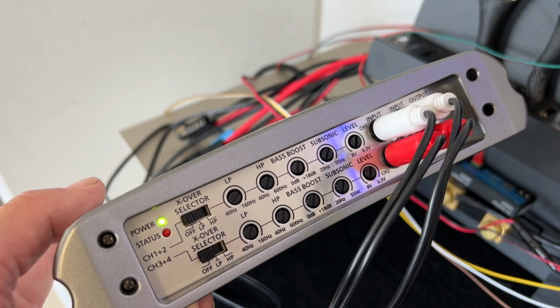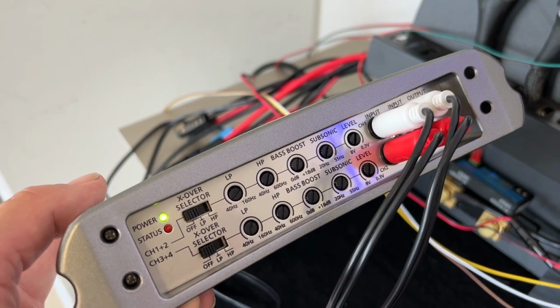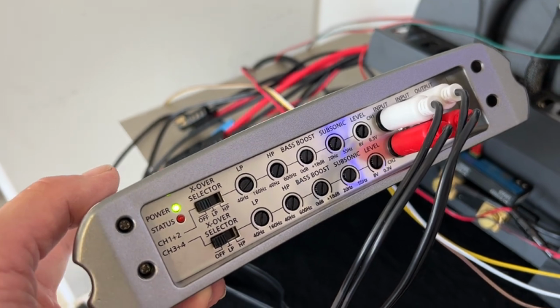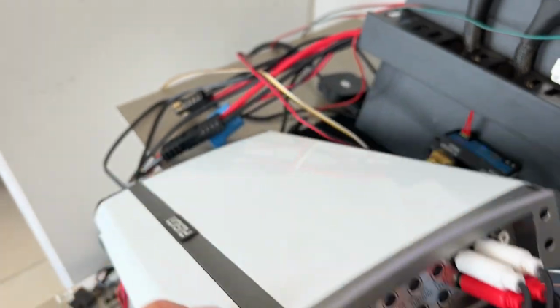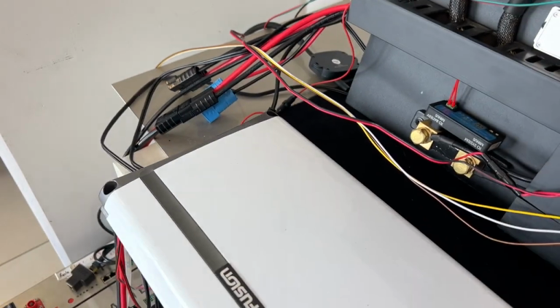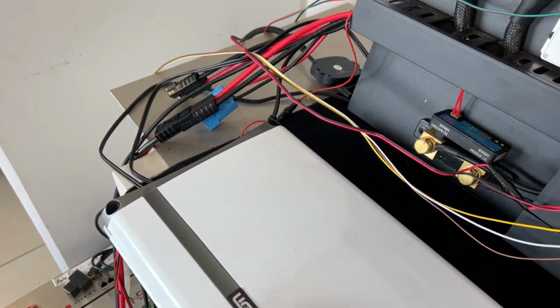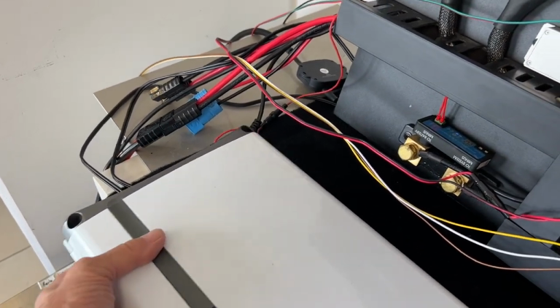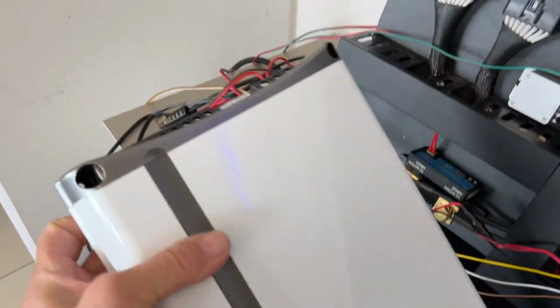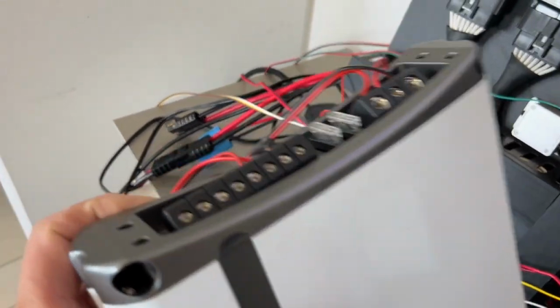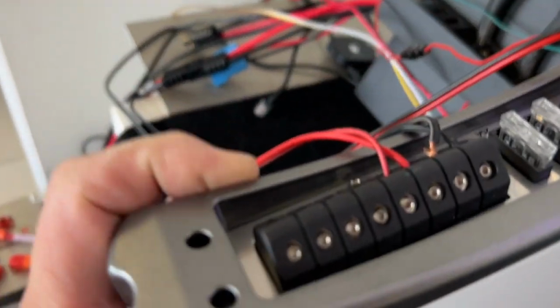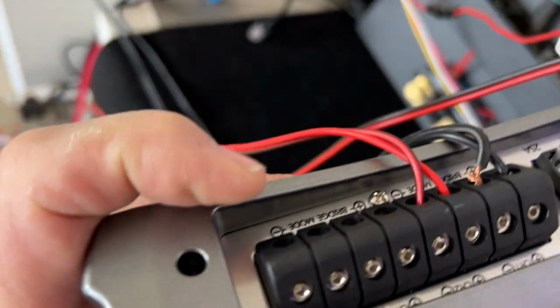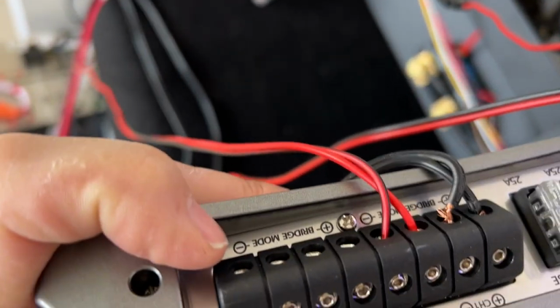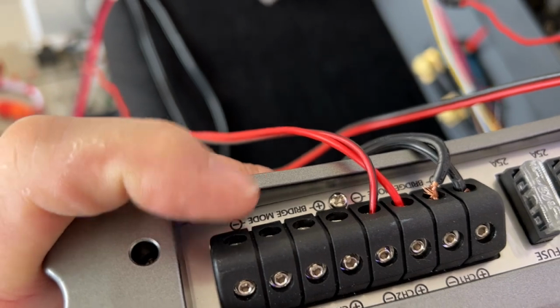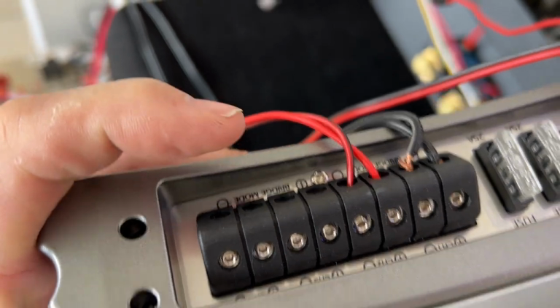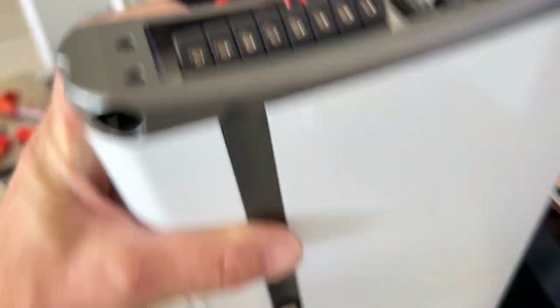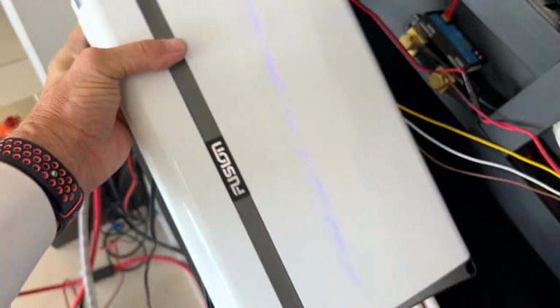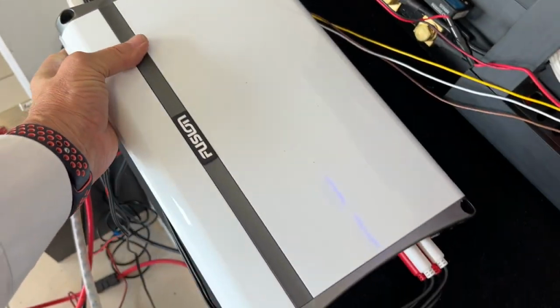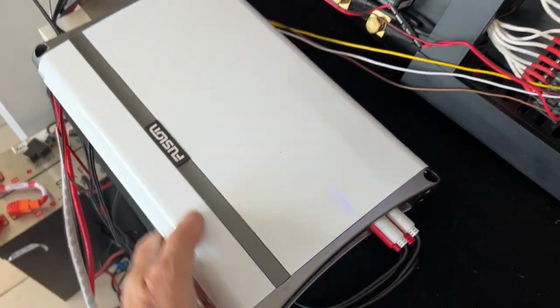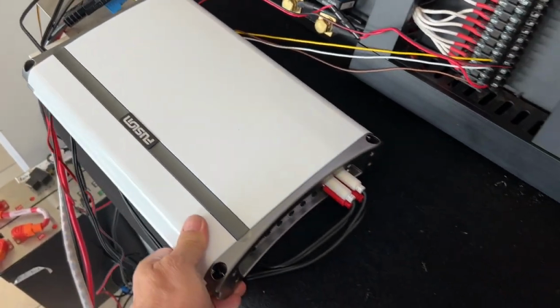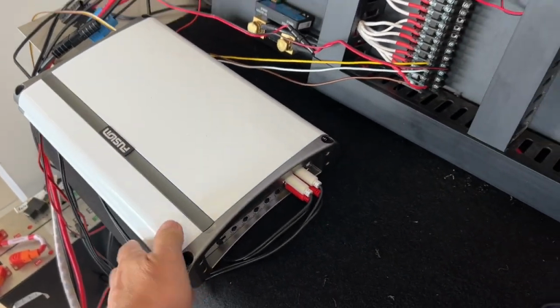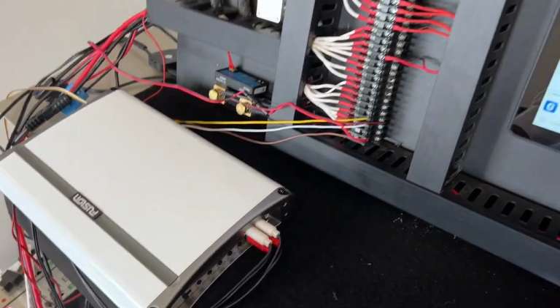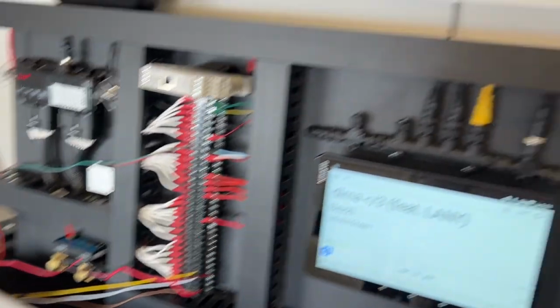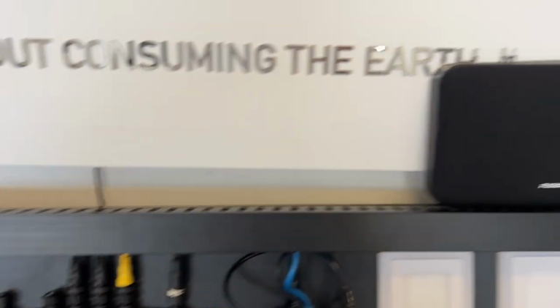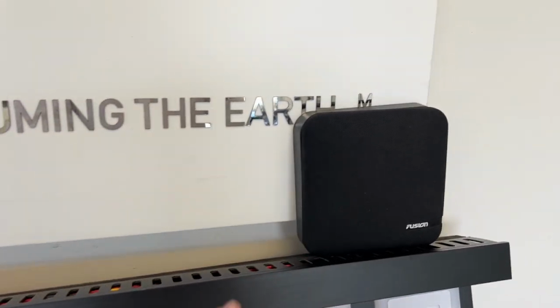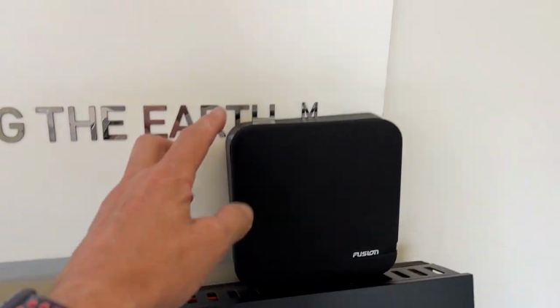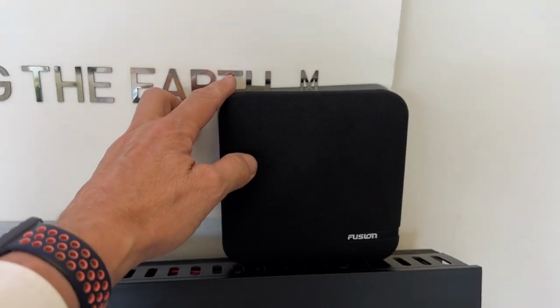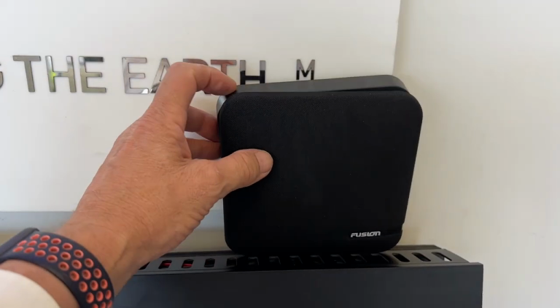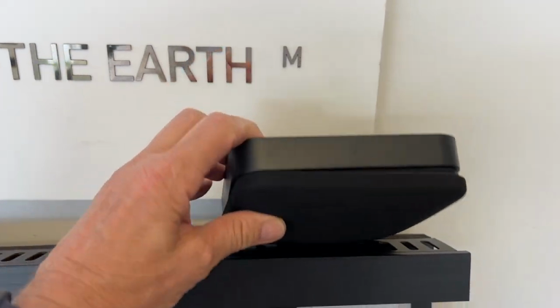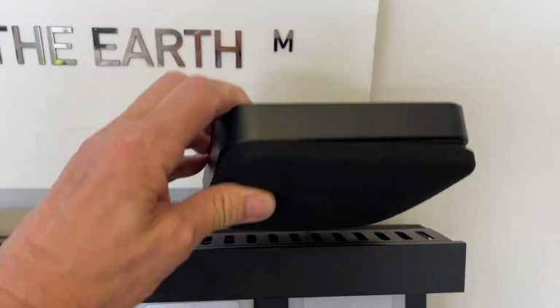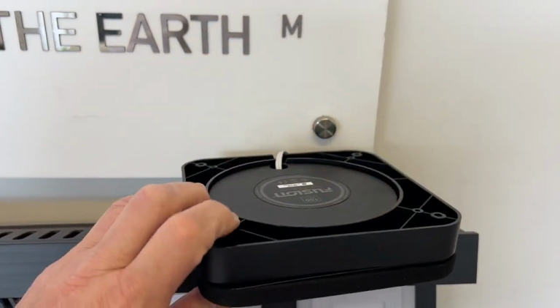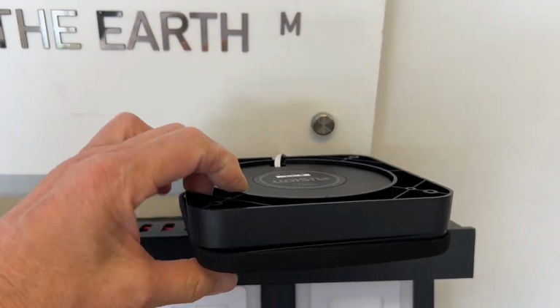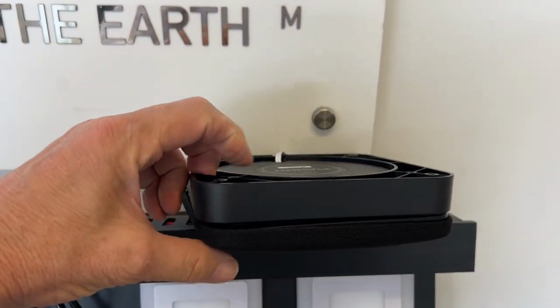For the music aficionados, you'll see all the controls at the bottom that you can adjust. We can bridge two of the channels at the back — there's a bridging mode available on it to get the subwoofer, so we can run the subwoofer off that as well.